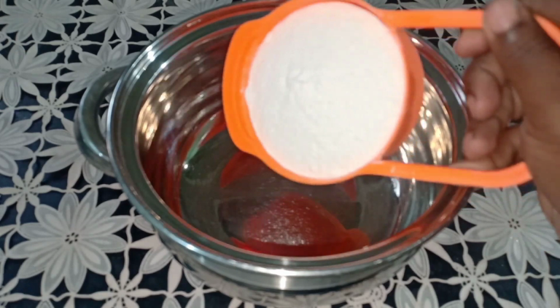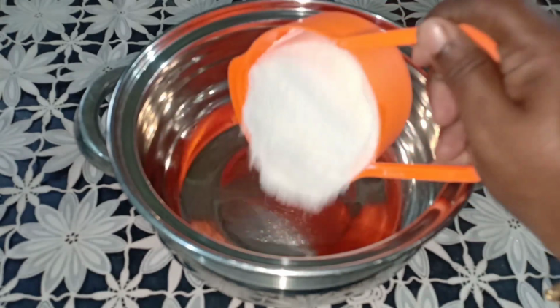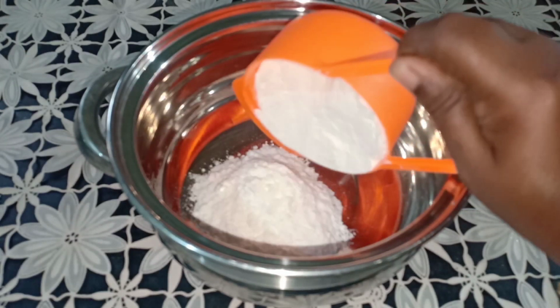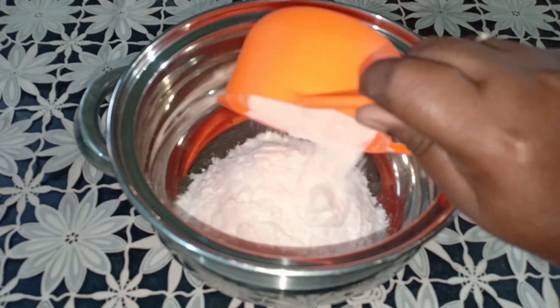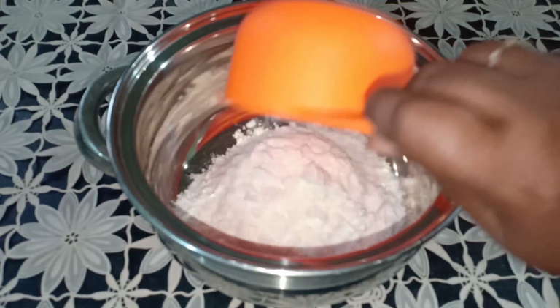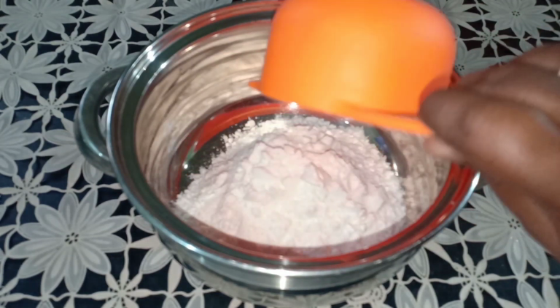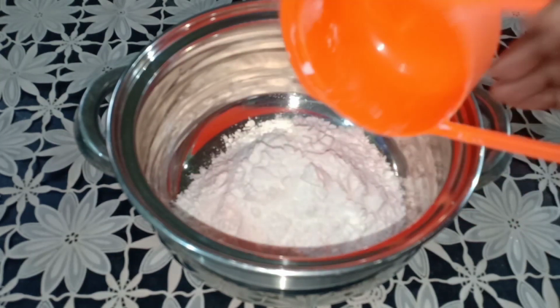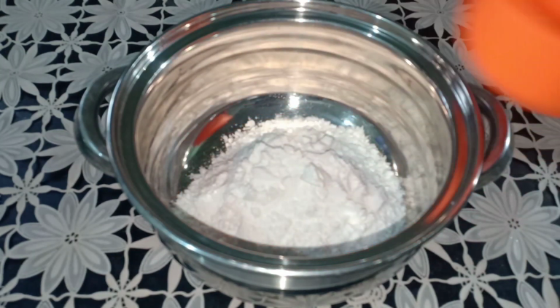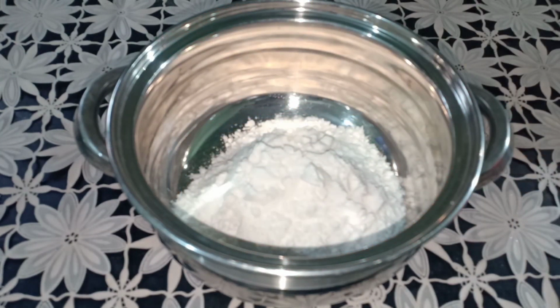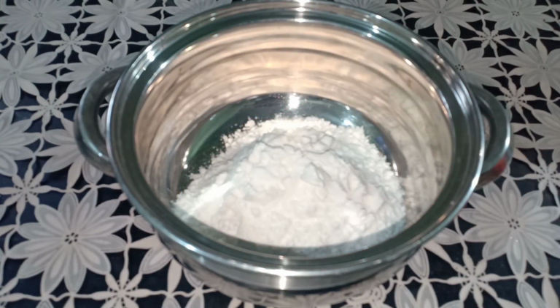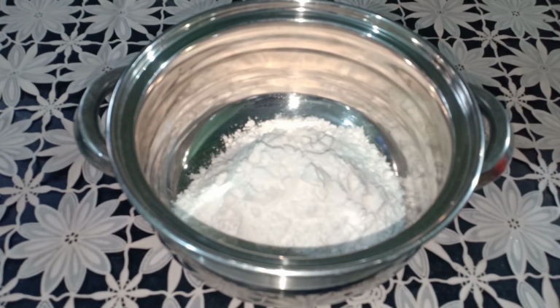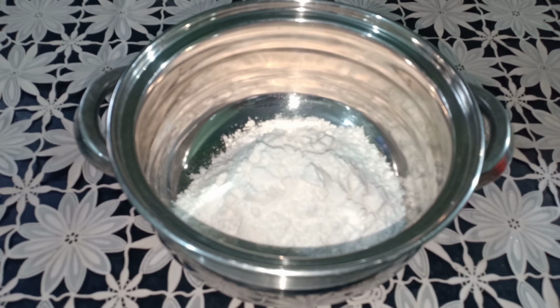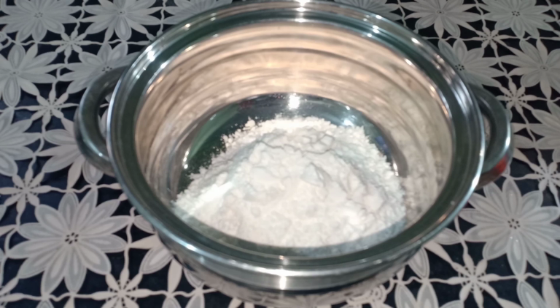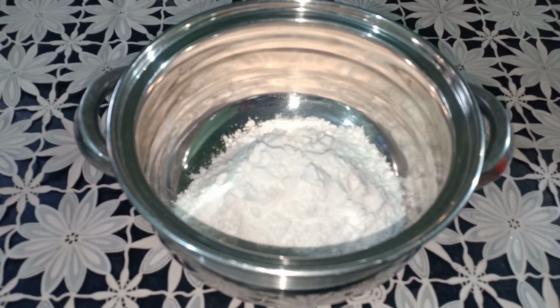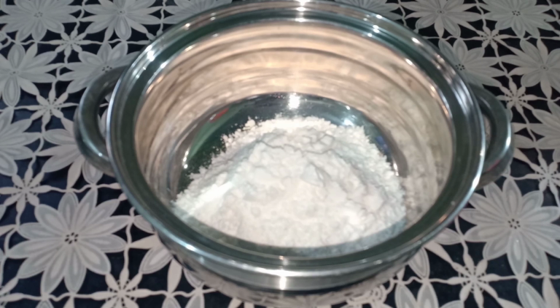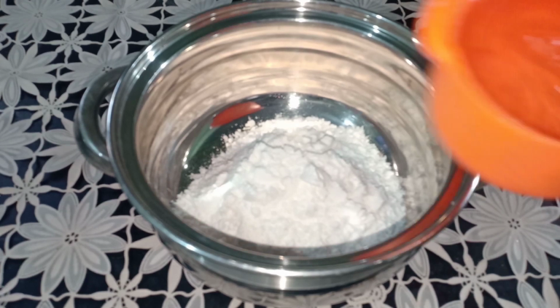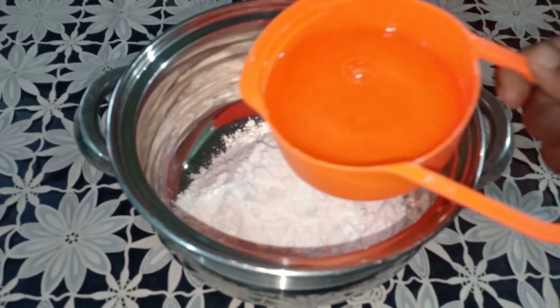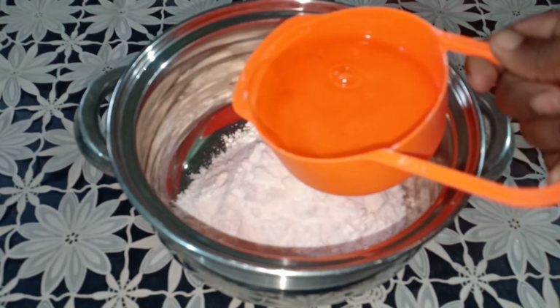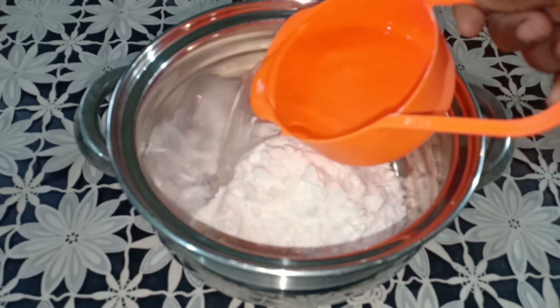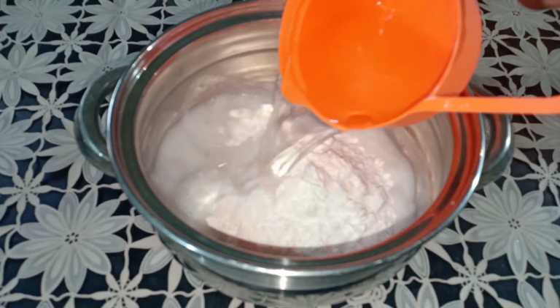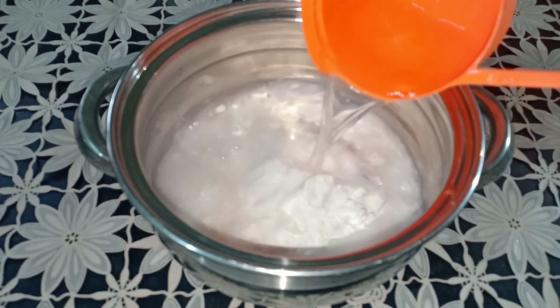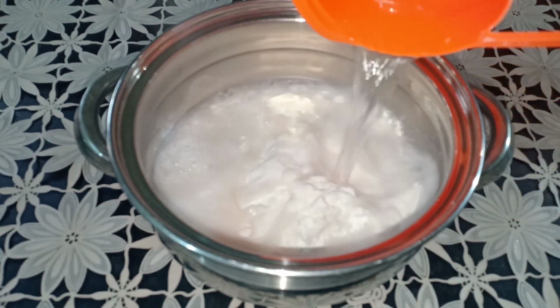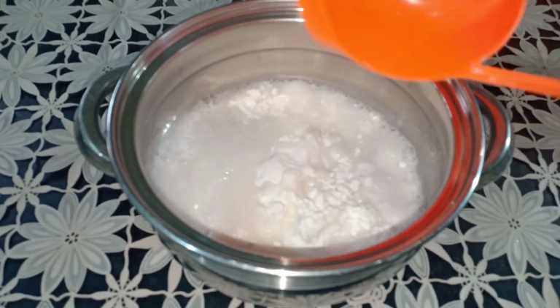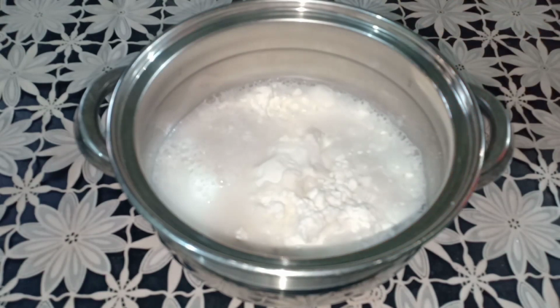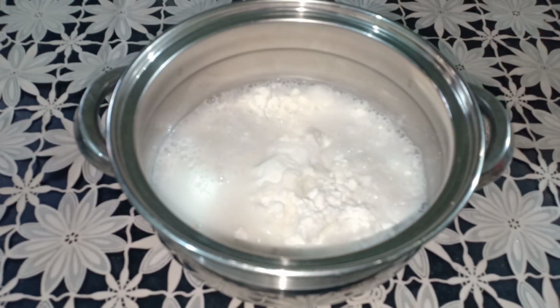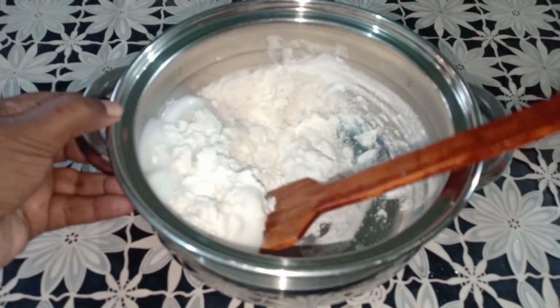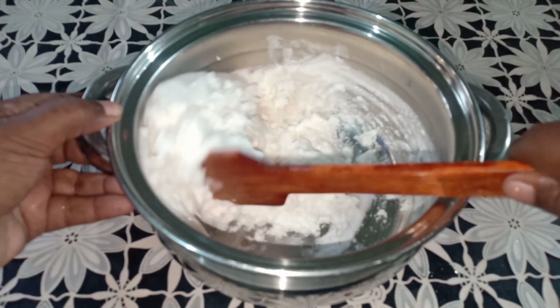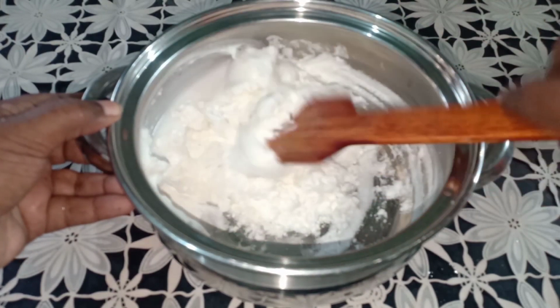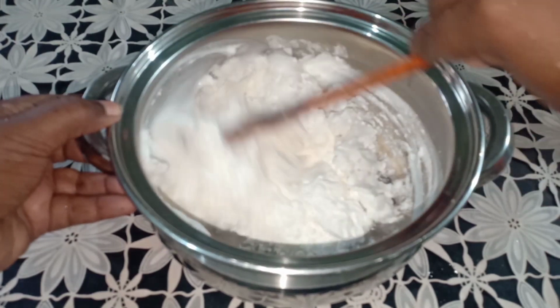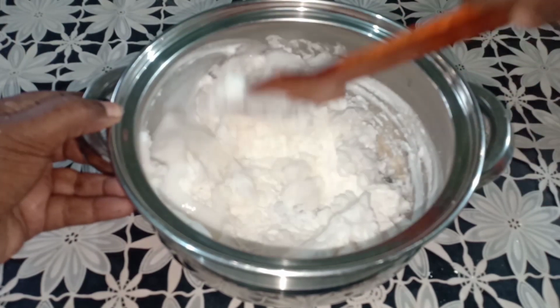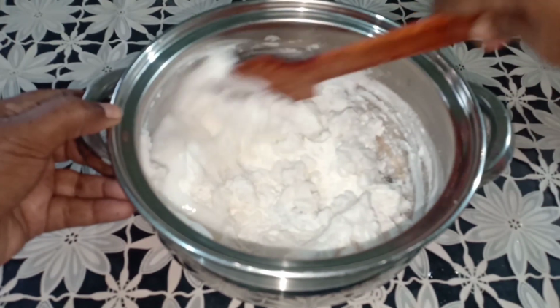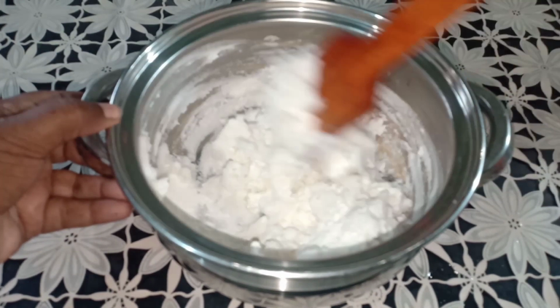1 cup of glass, thoroughly finished. We have color — this is a good flavor.